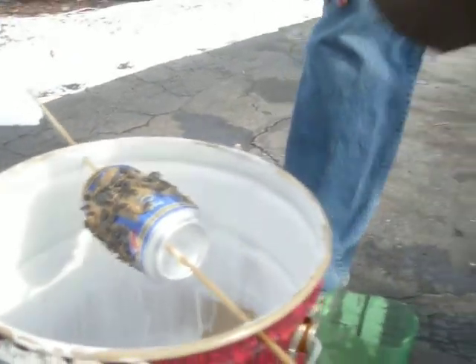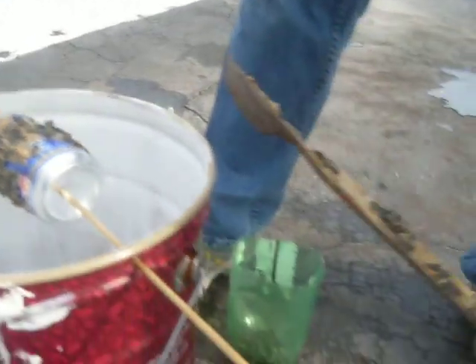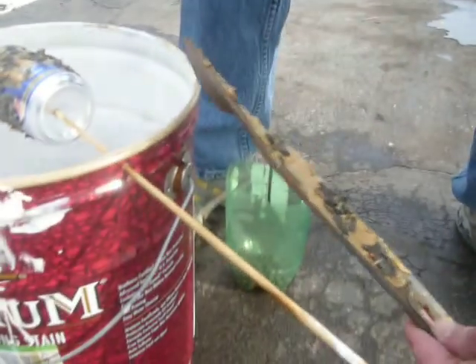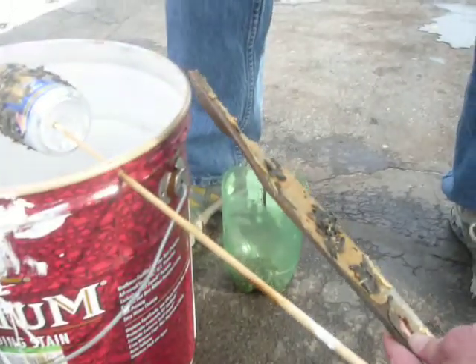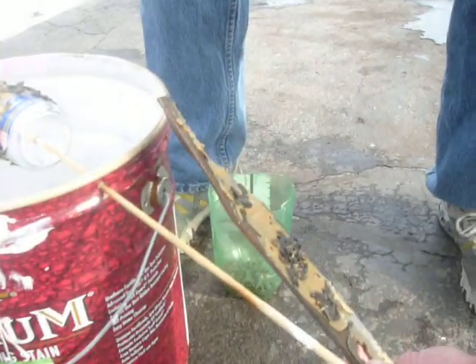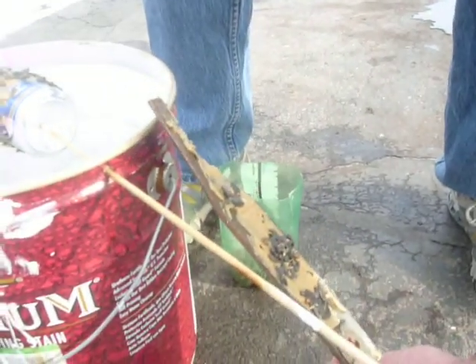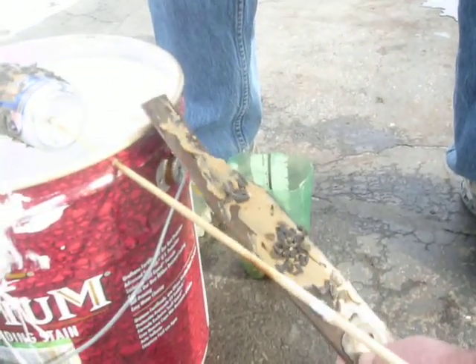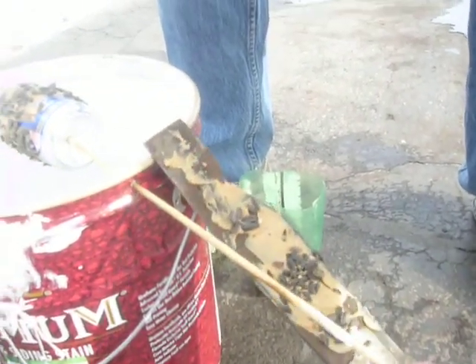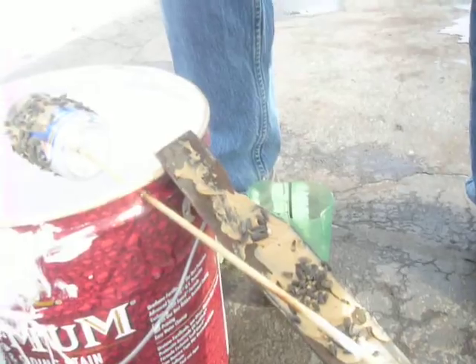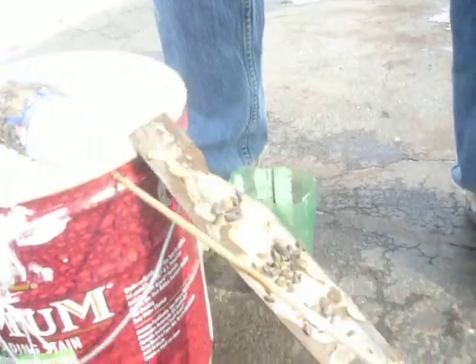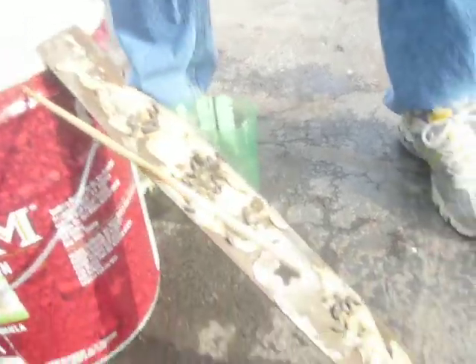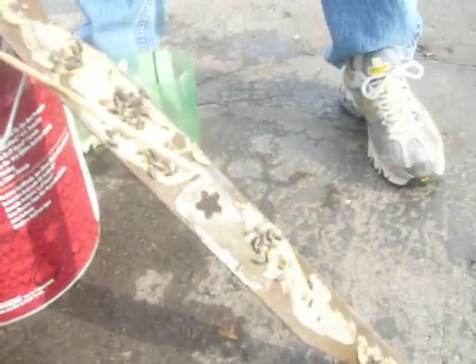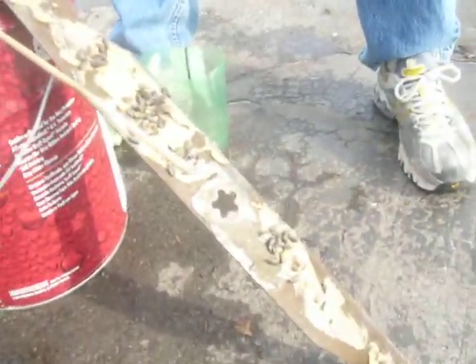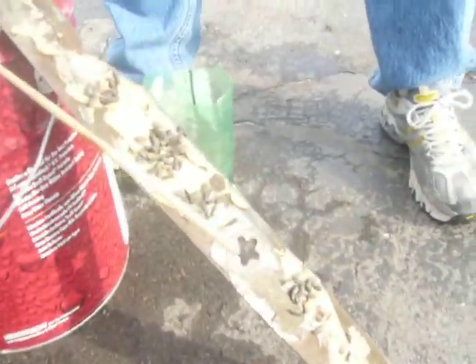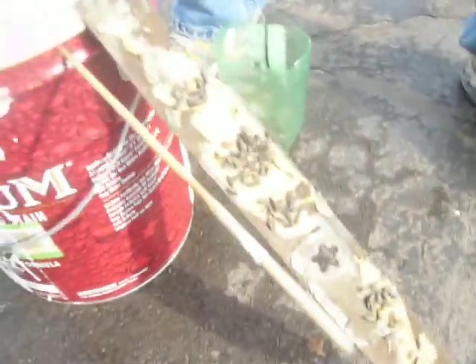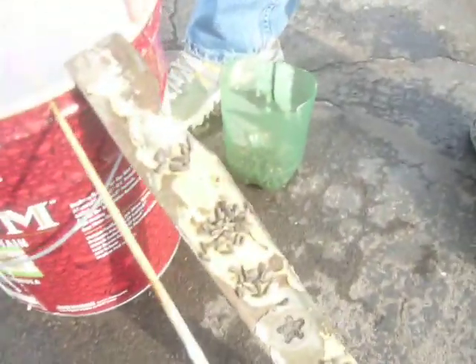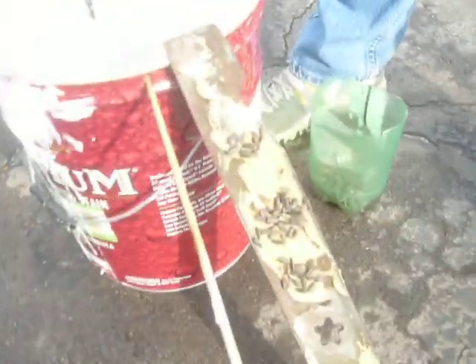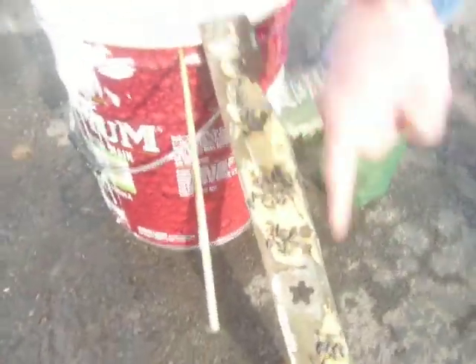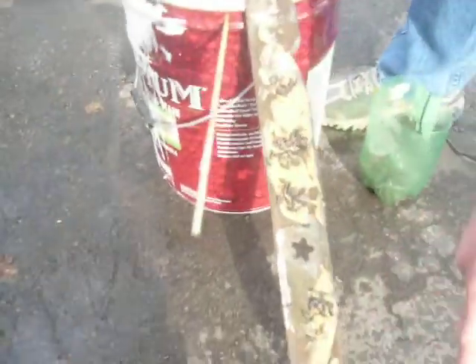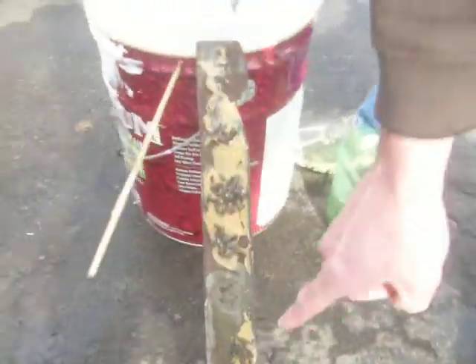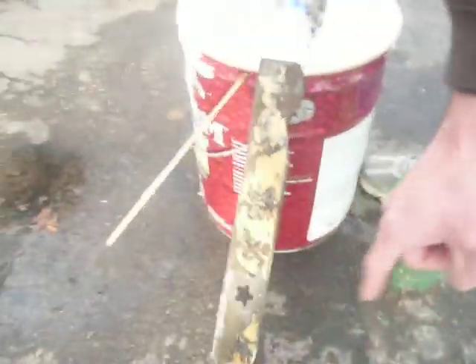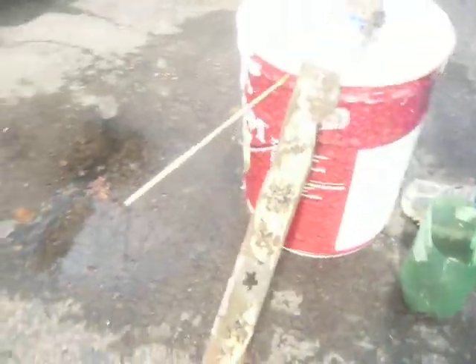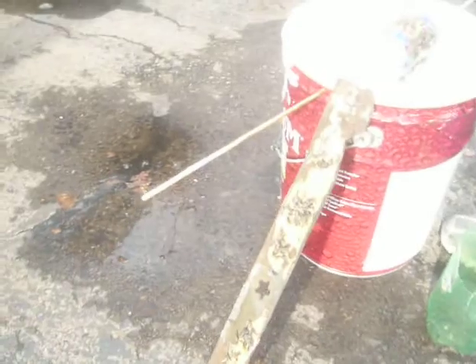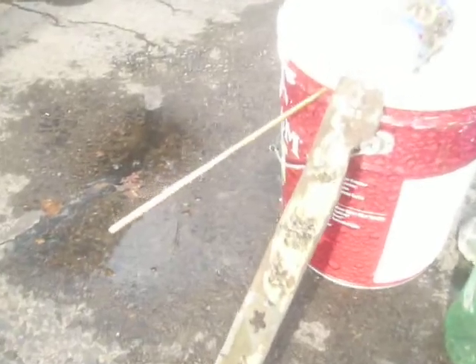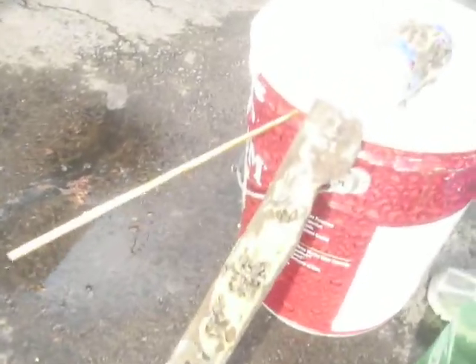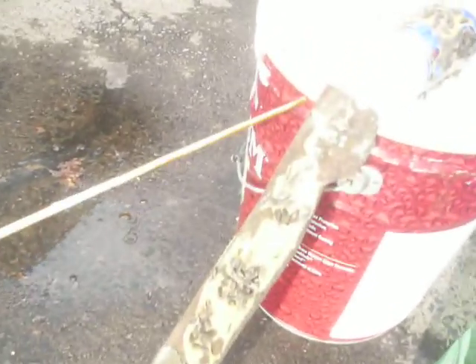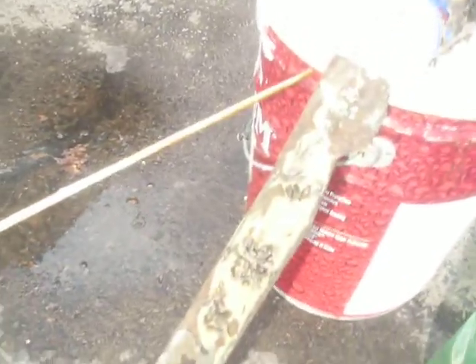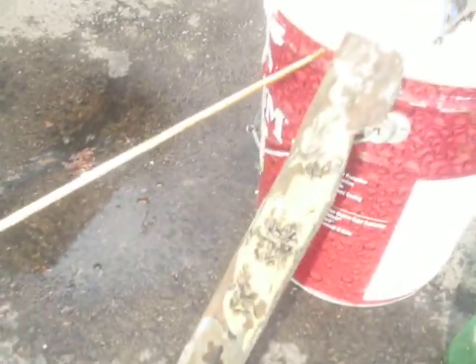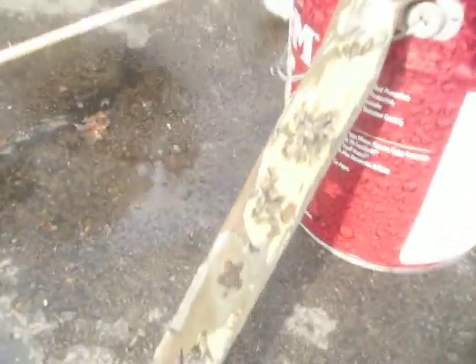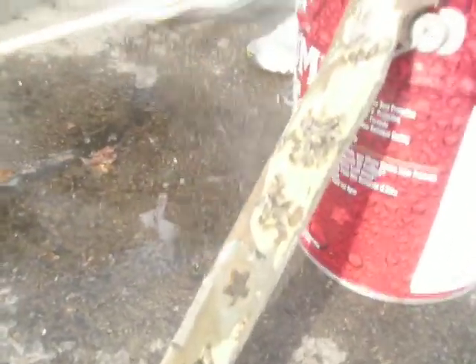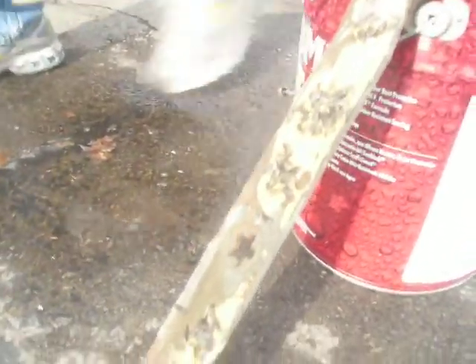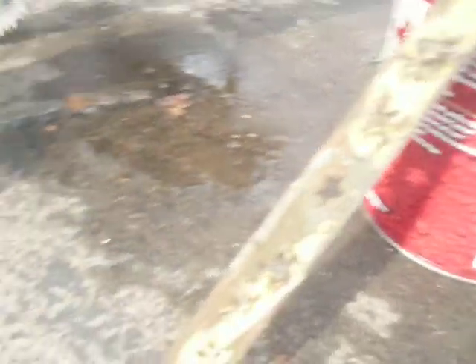Then we made a ramp. We used another household item — I just used an old lawnmower blade. Coated that with peanut butter and sunflower seeds. So our hypothesis is this.